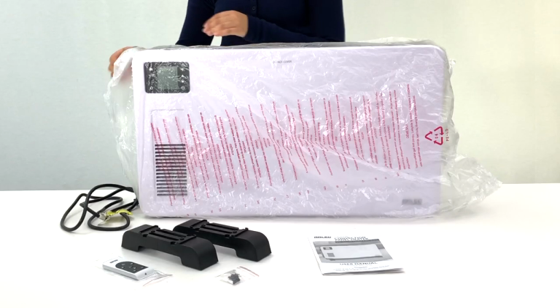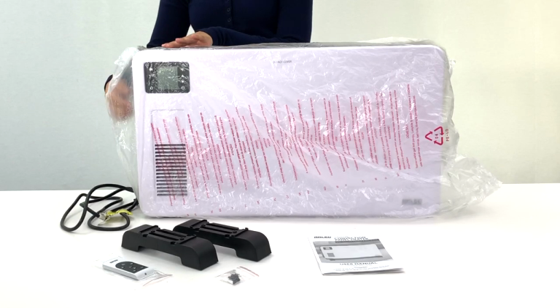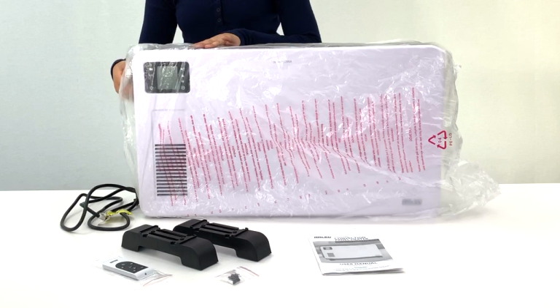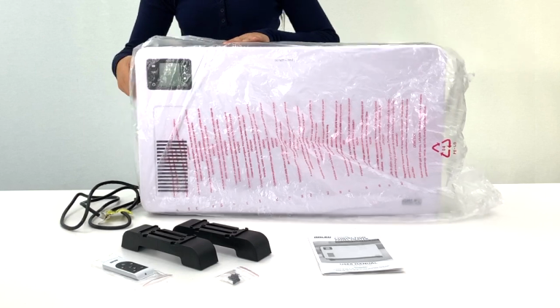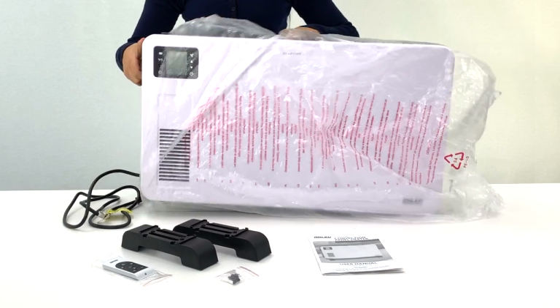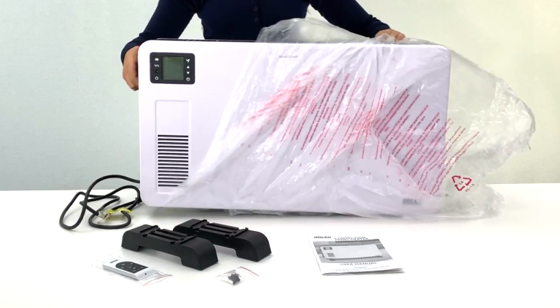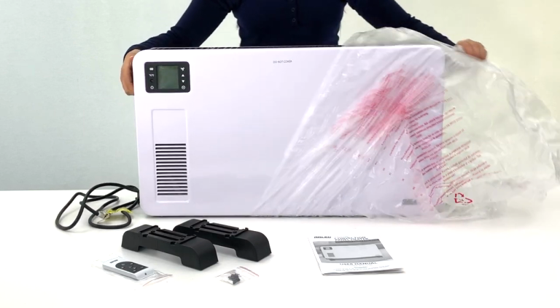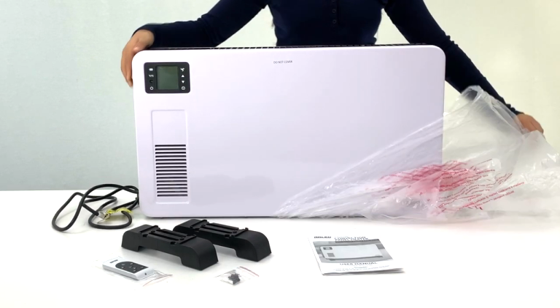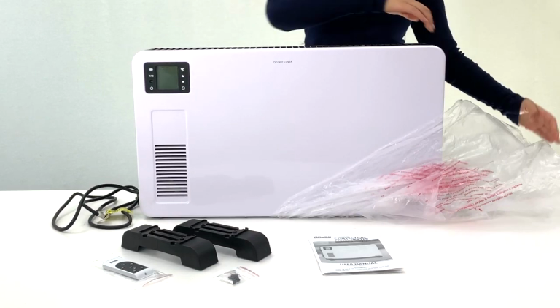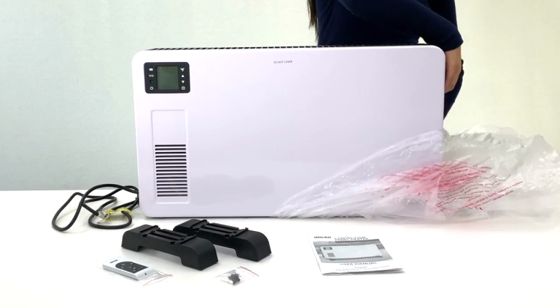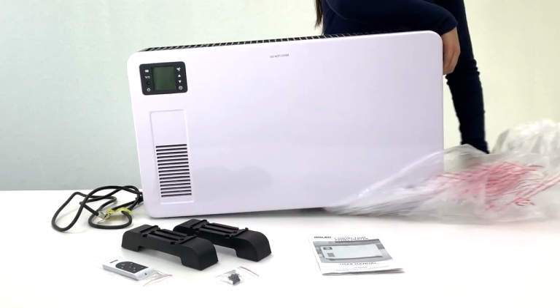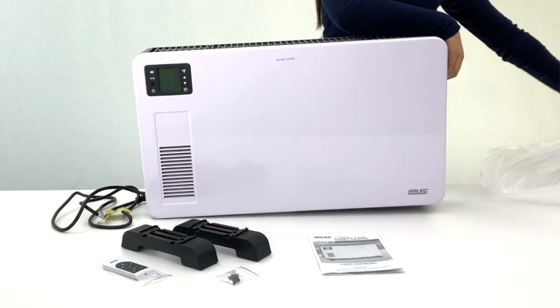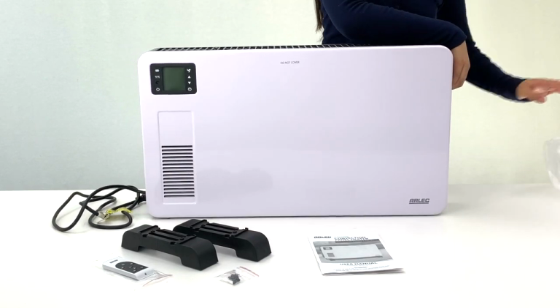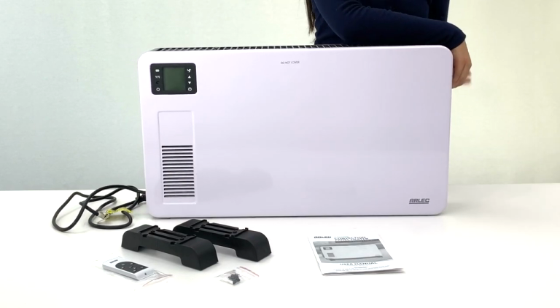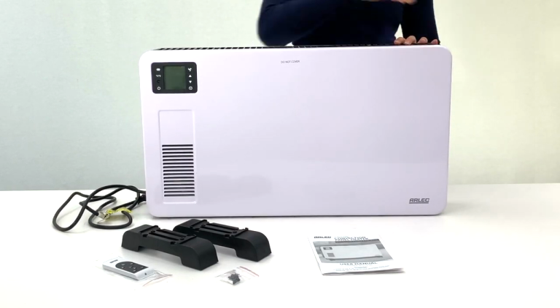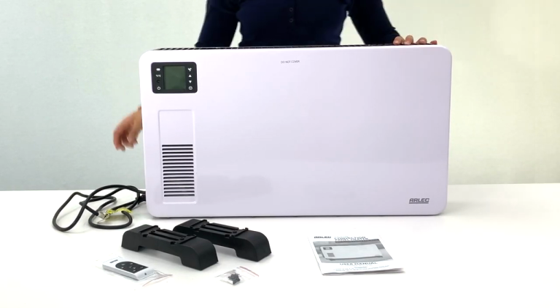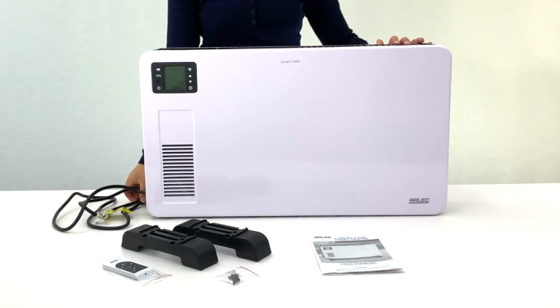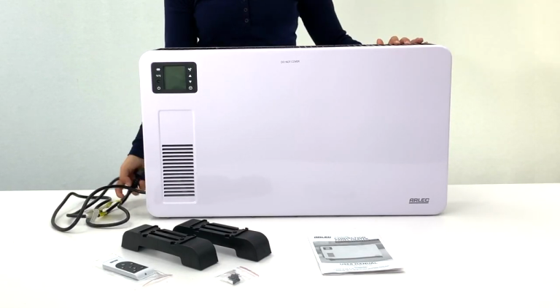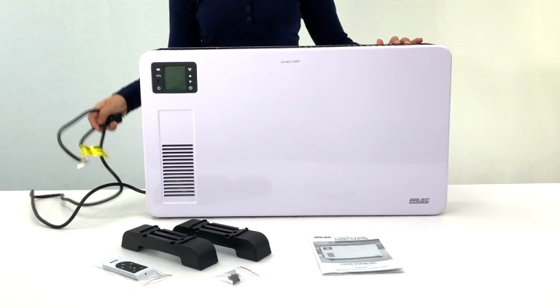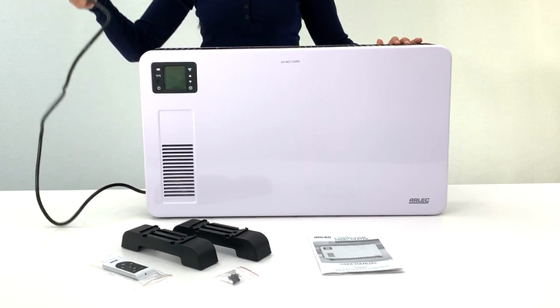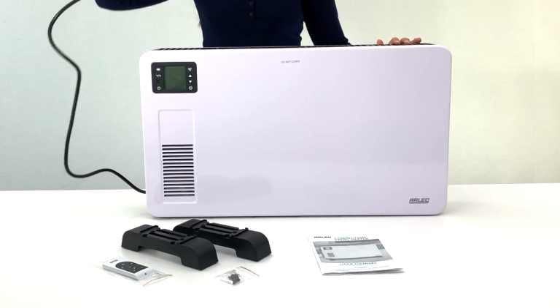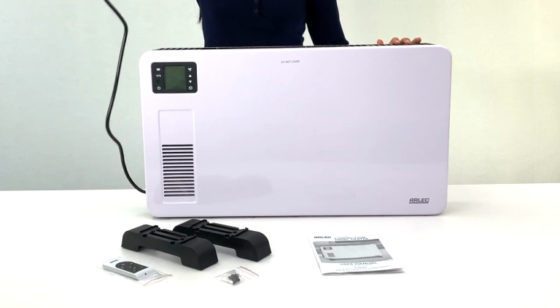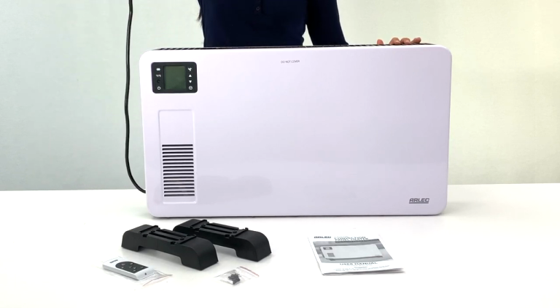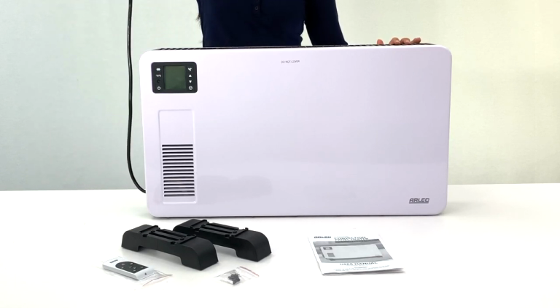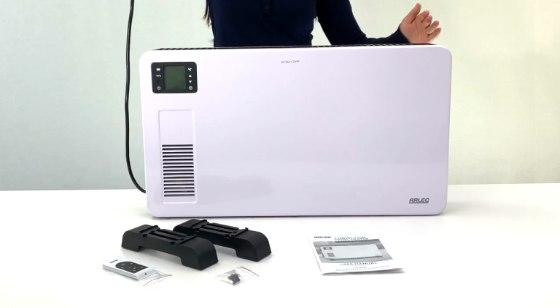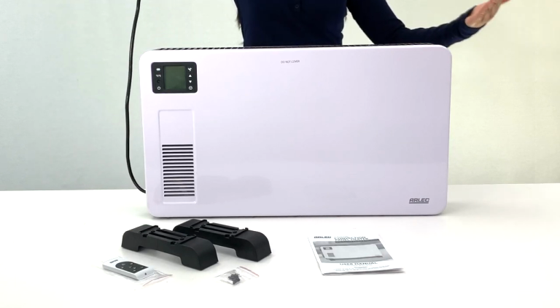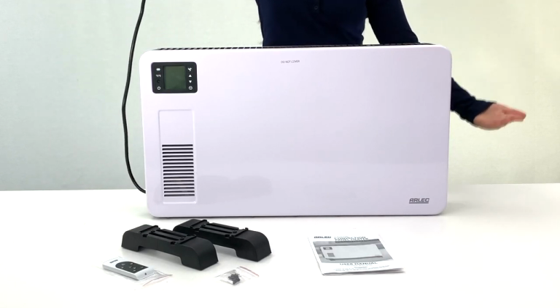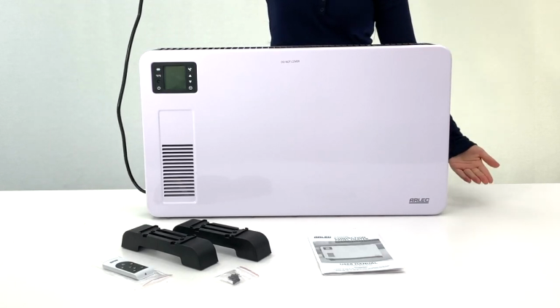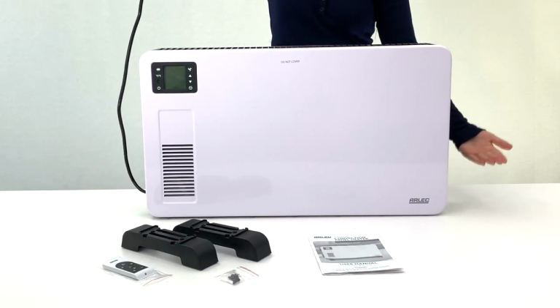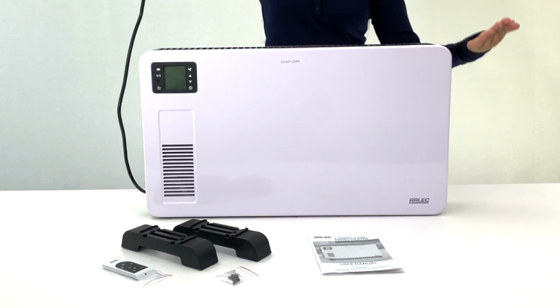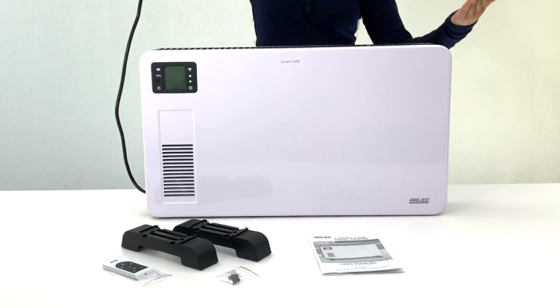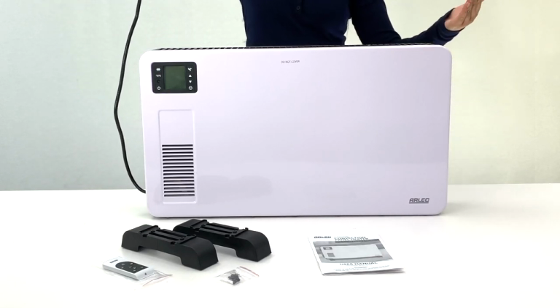Remember, when using the heater for the first time, remove all the packaging, unwind the cord to its full length, and place the unit in an upright level position.